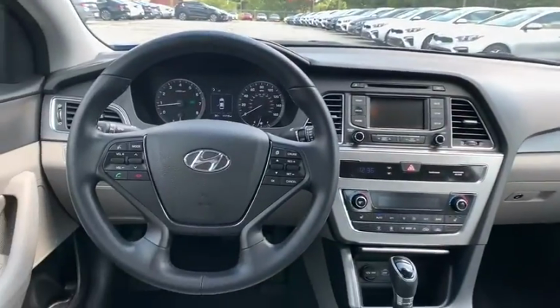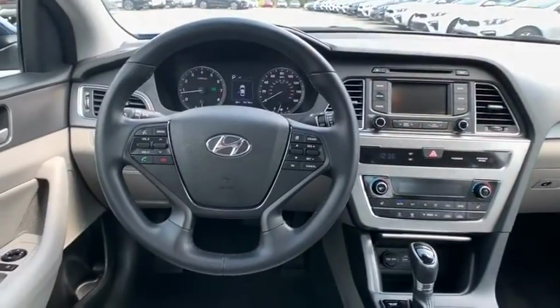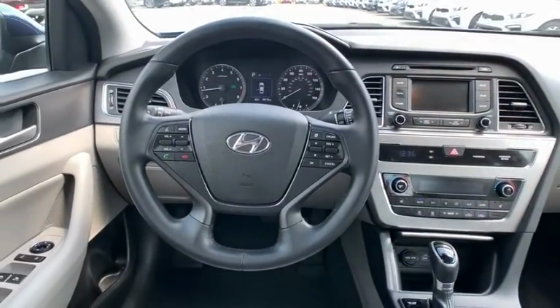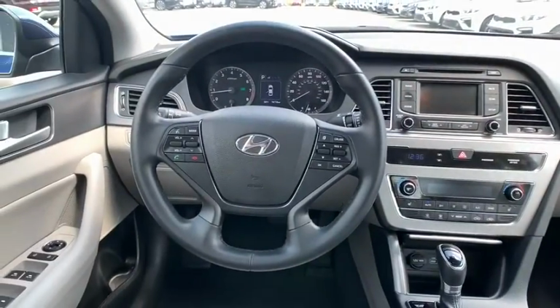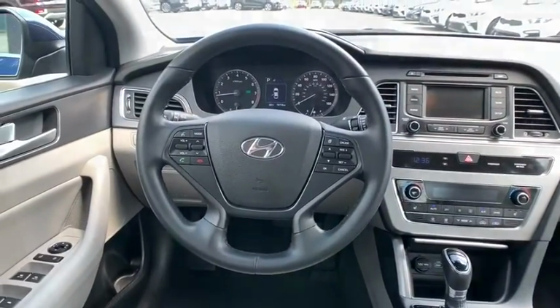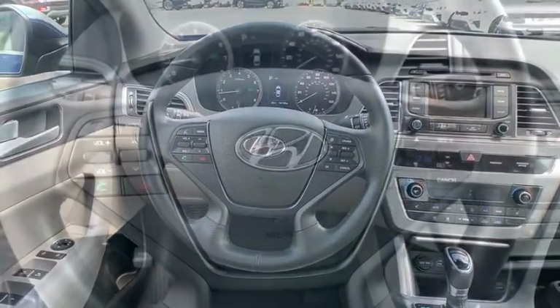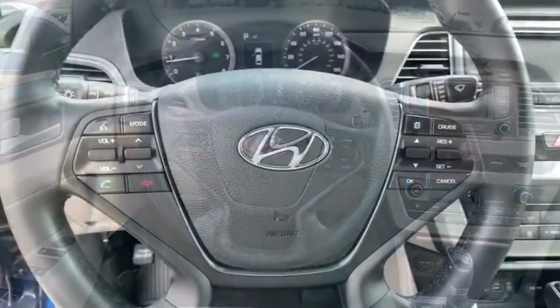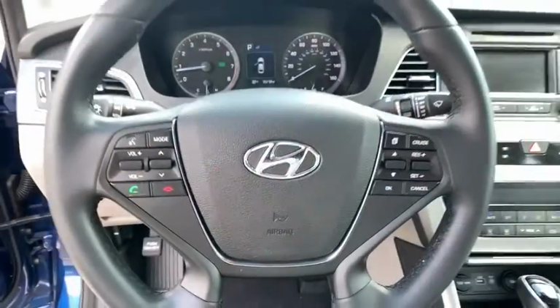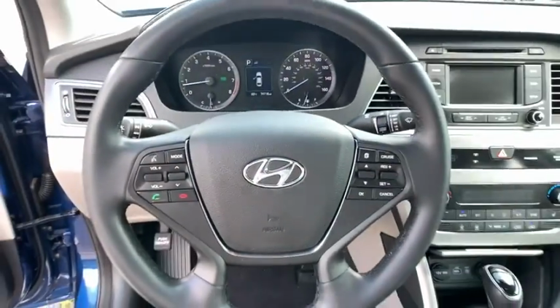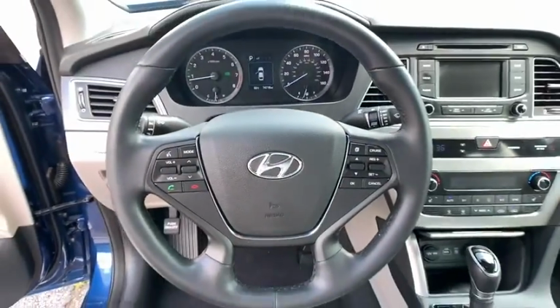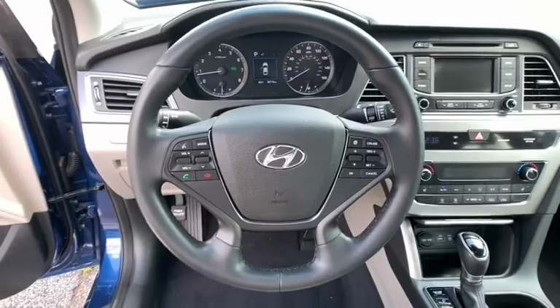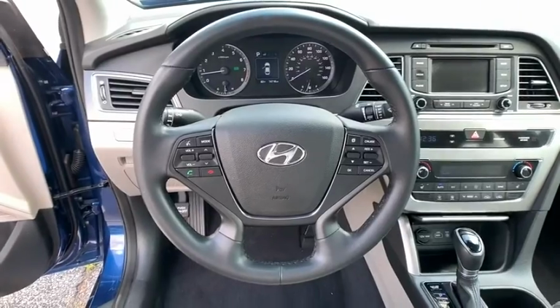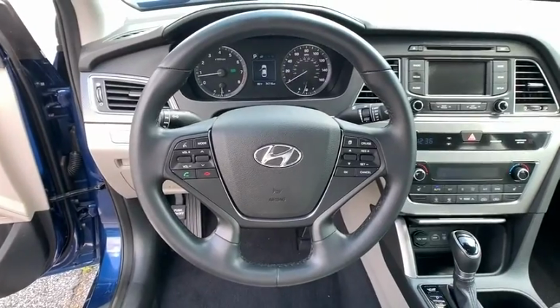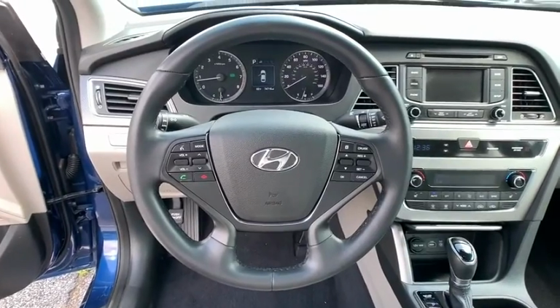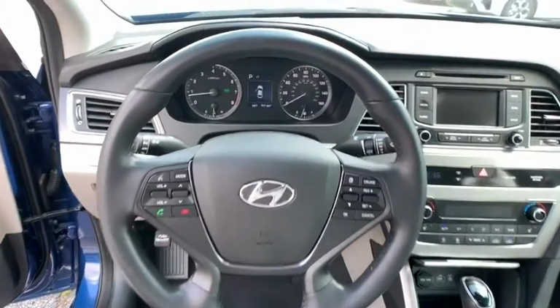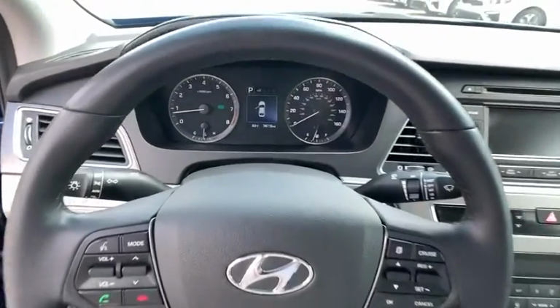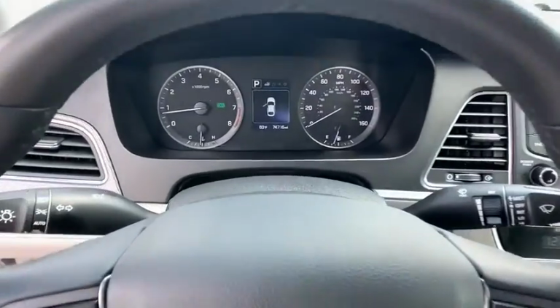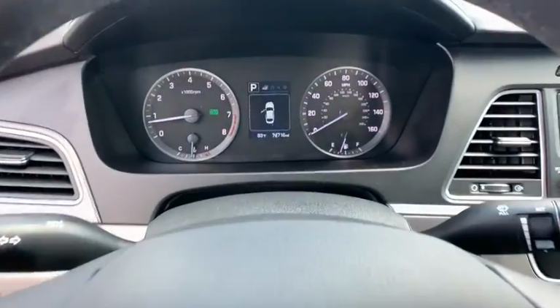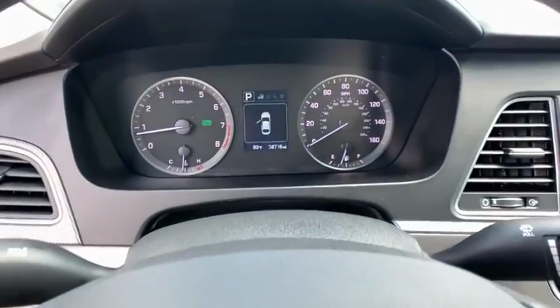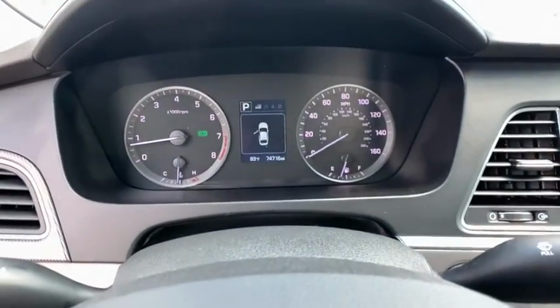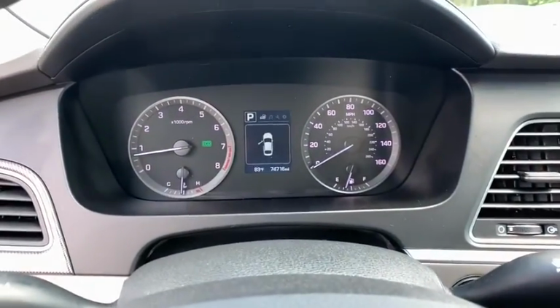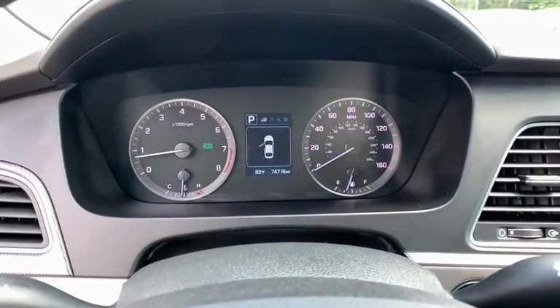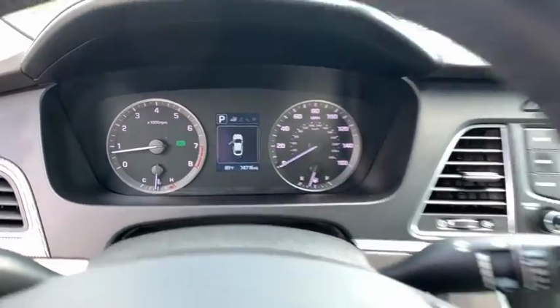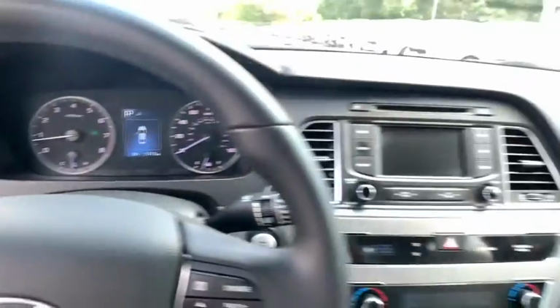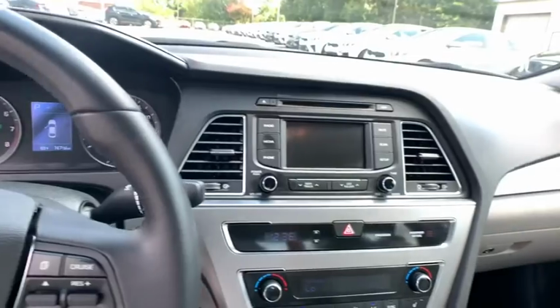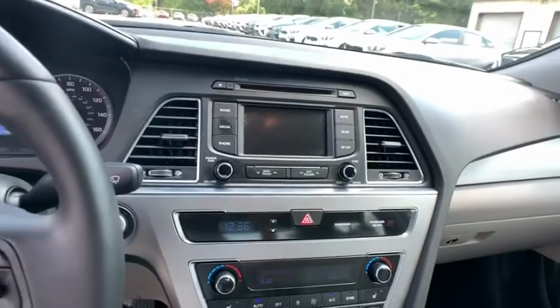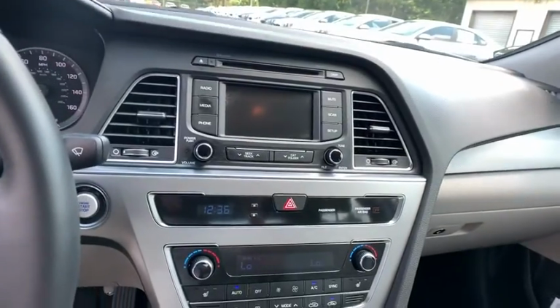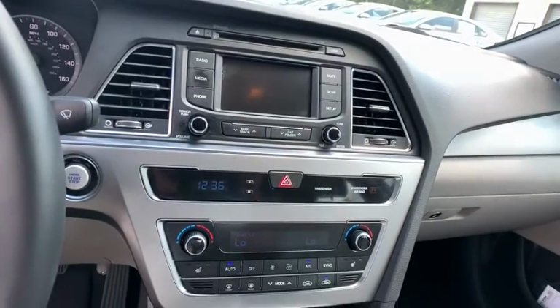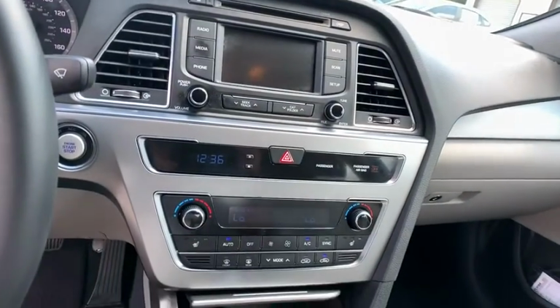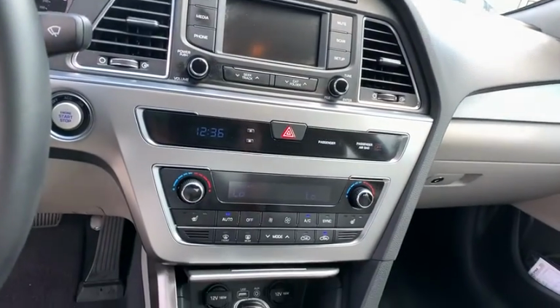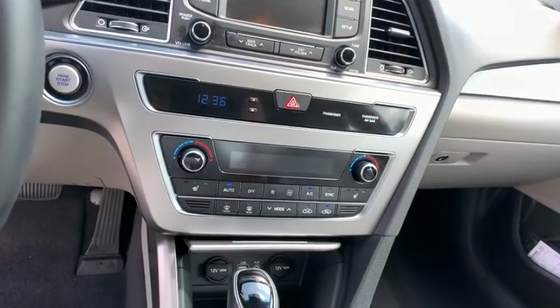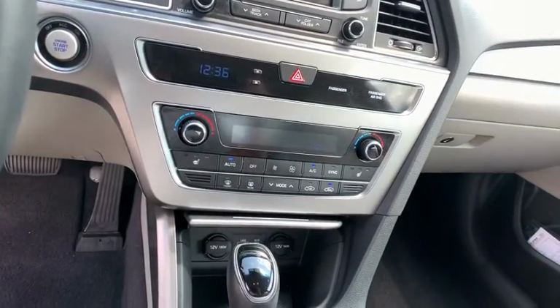Front wheel drive, four-wheel disc brakes, aluminum wheels, cruise control, rear defrost, AM-FM stereo radio, power door locks, CD player, MP3 player.